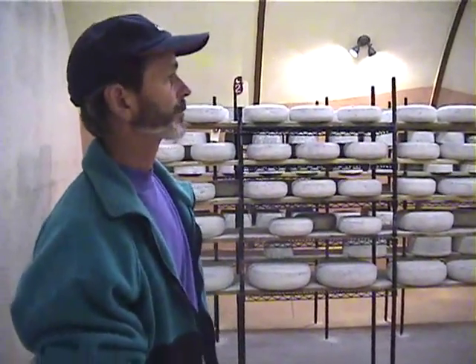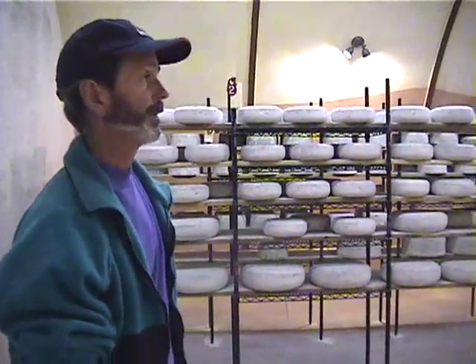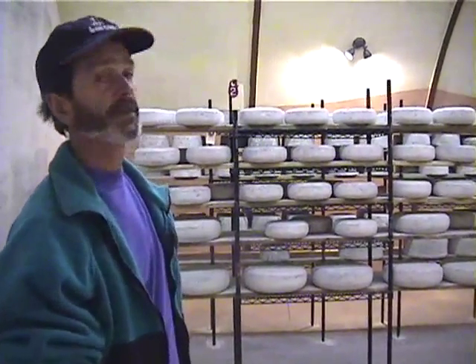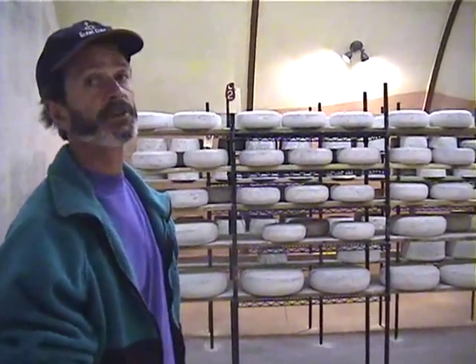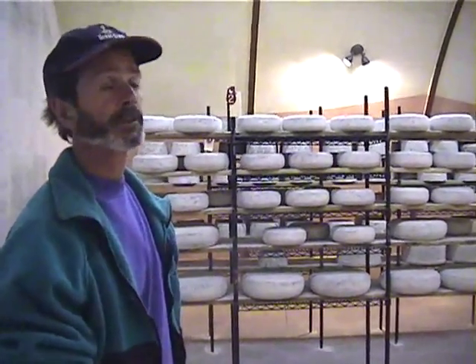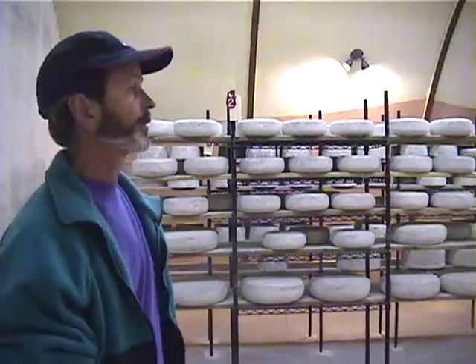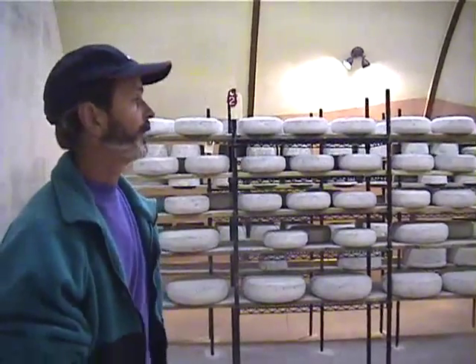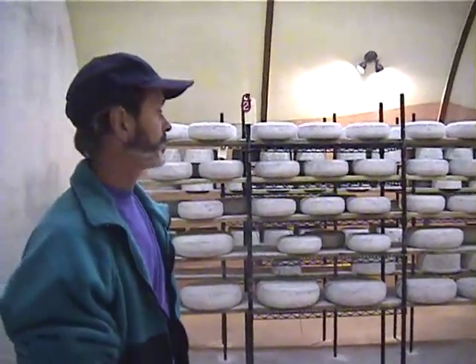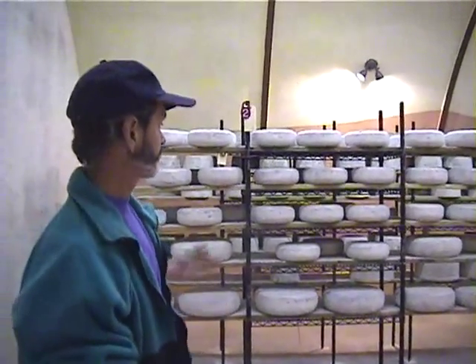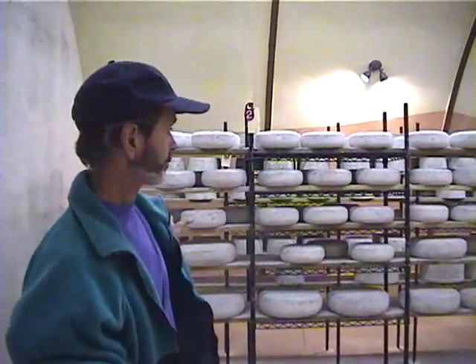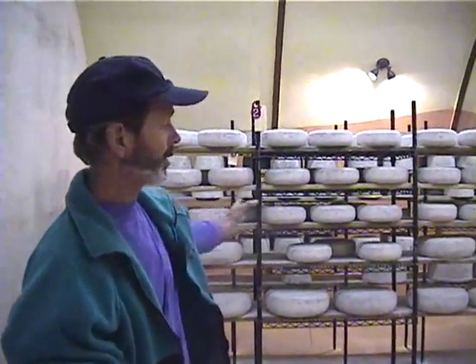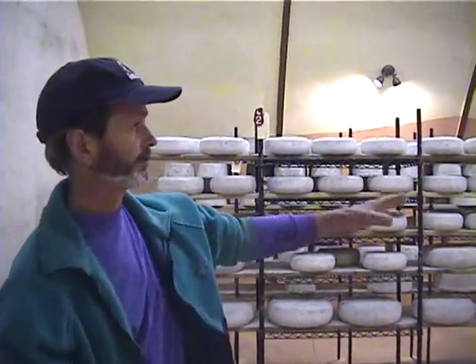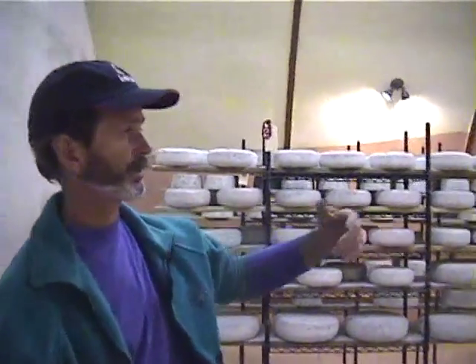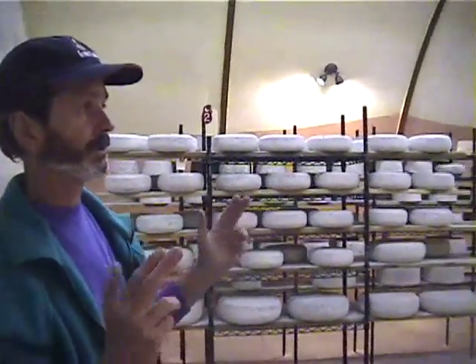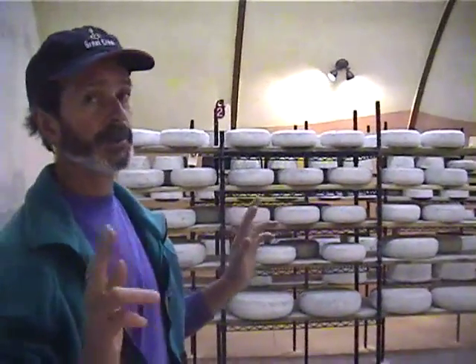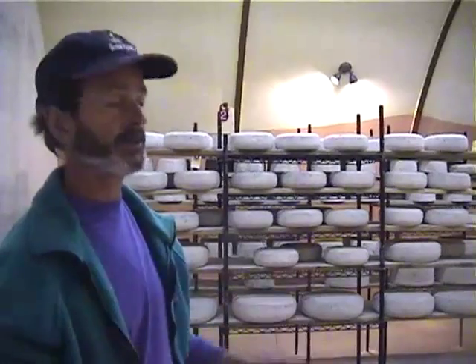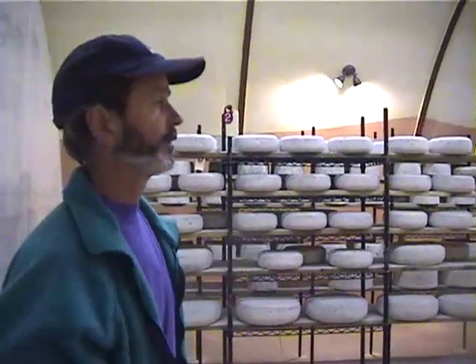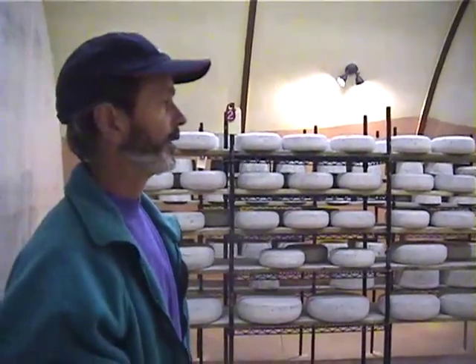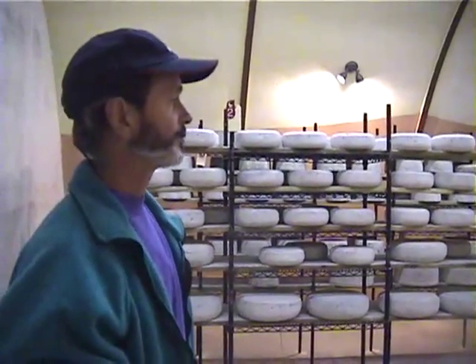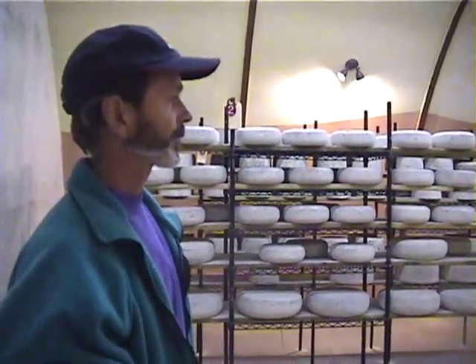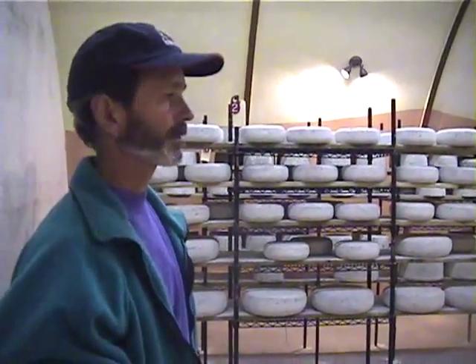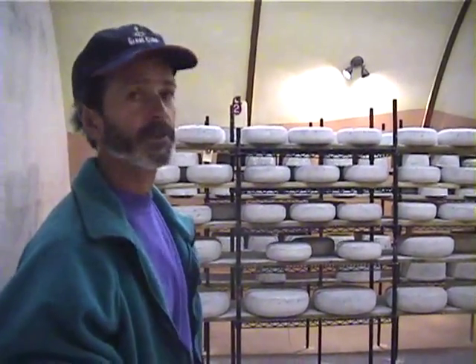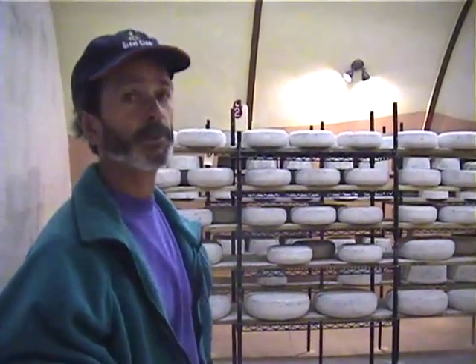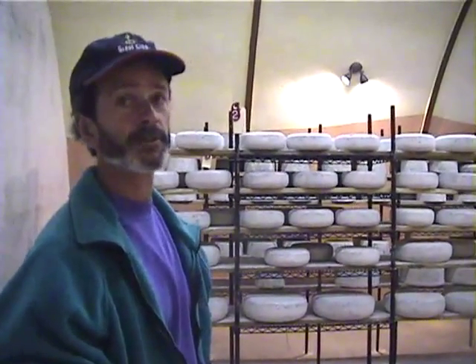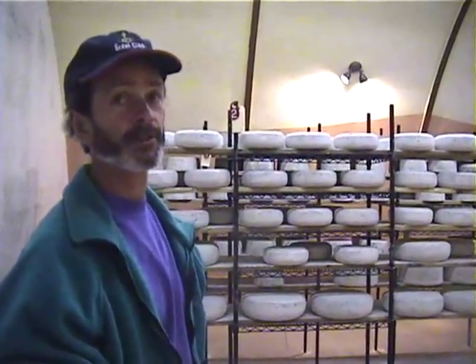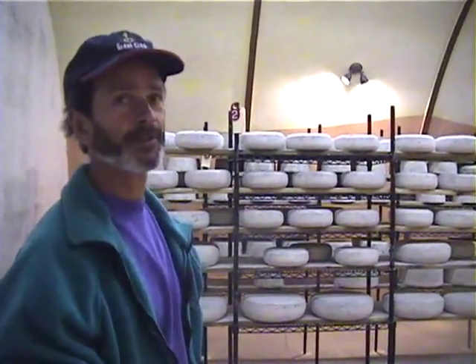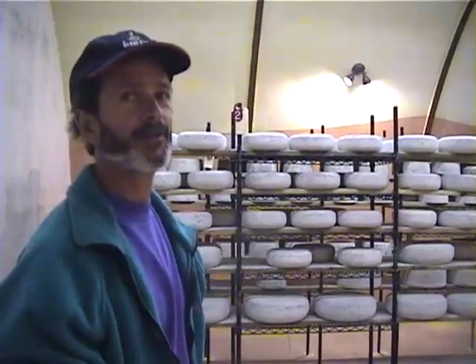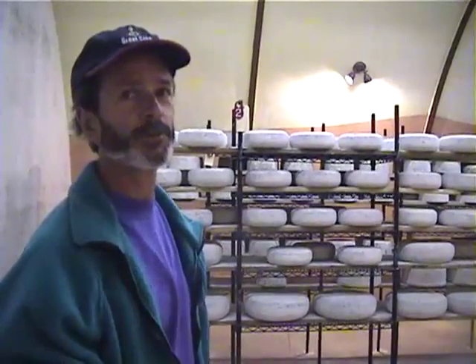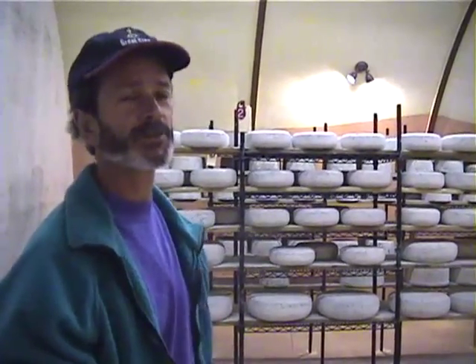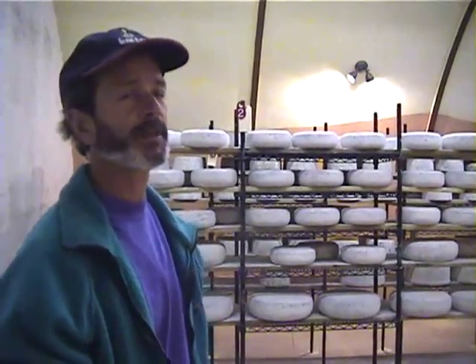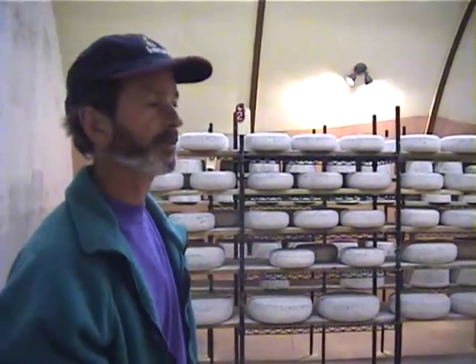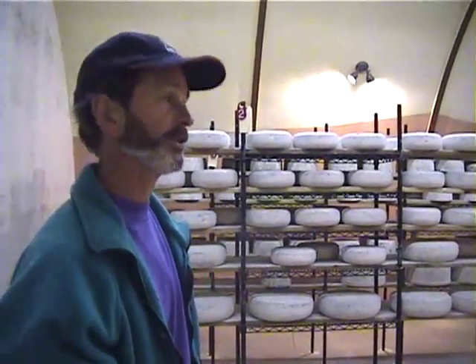We have a number of different kinds of cheese here. All of them are considered what you call cave-aged. I call it pseudo-cave — it's a kind of cave where we try to simulate cave conditions.